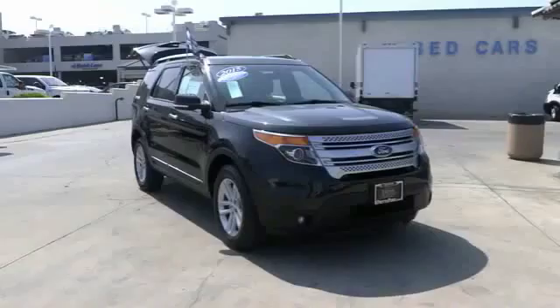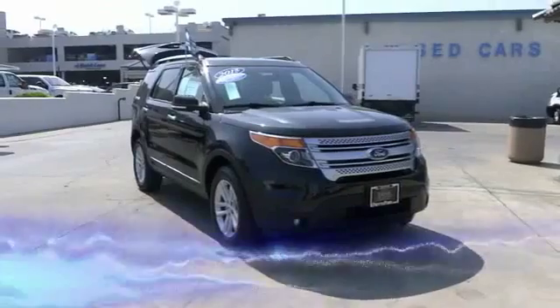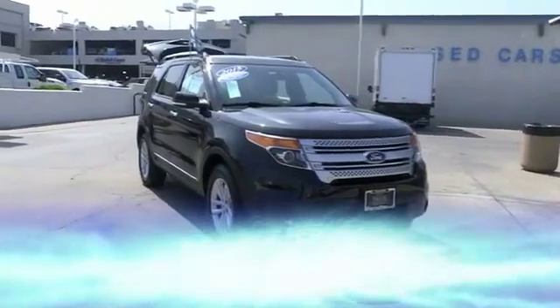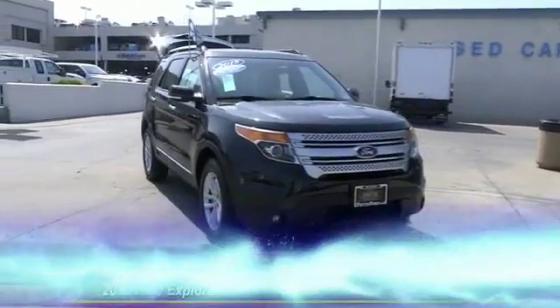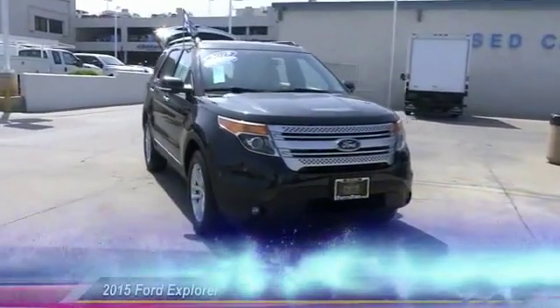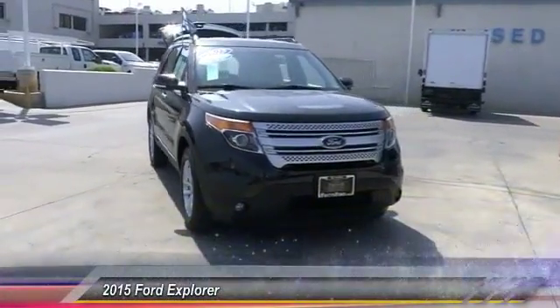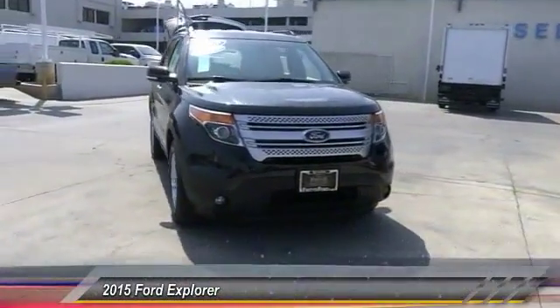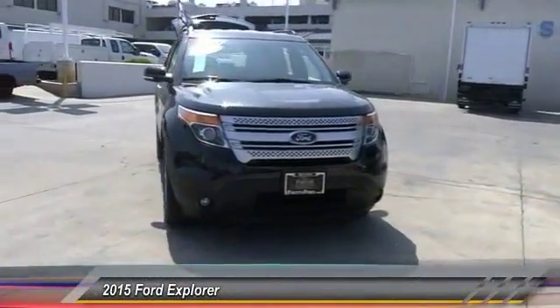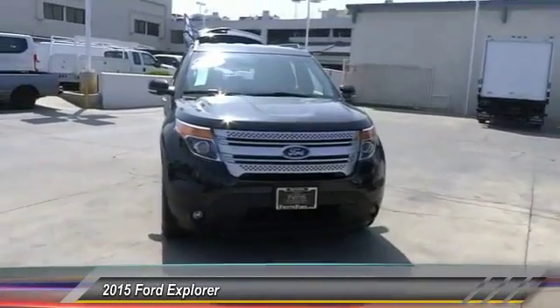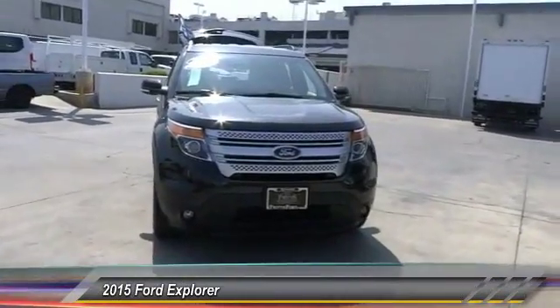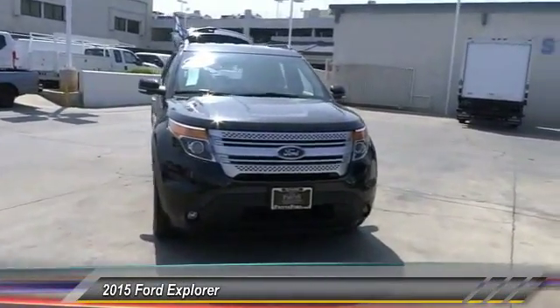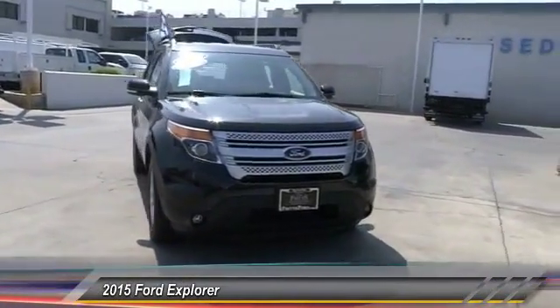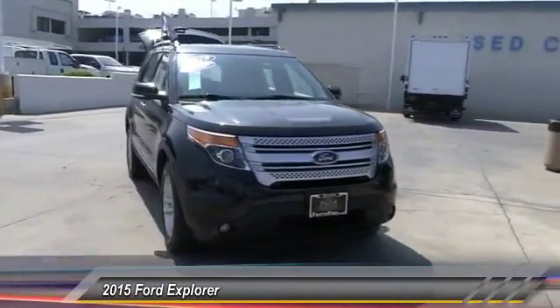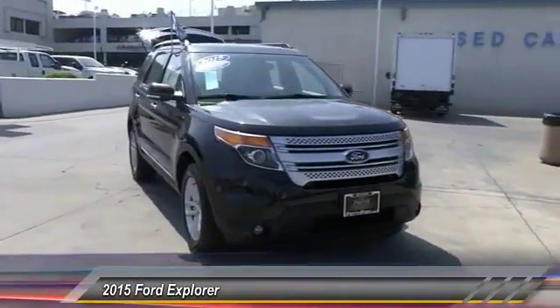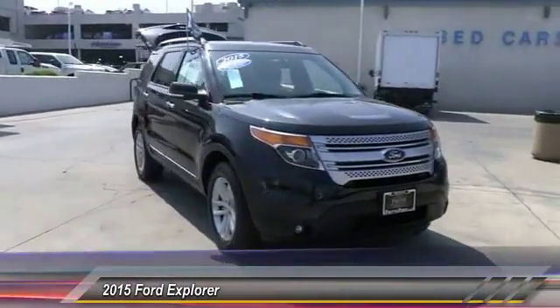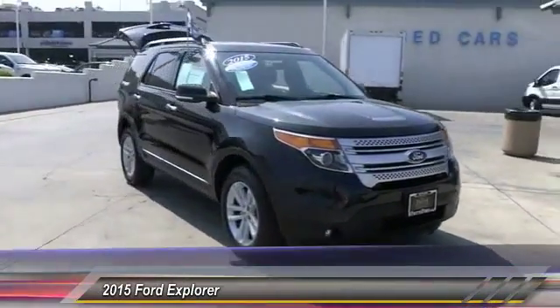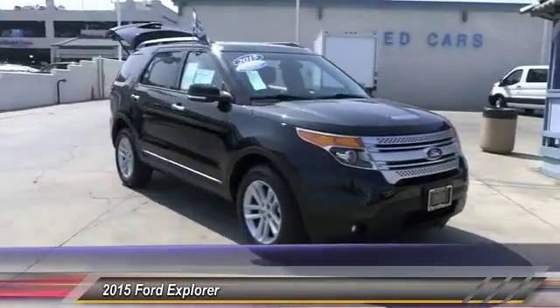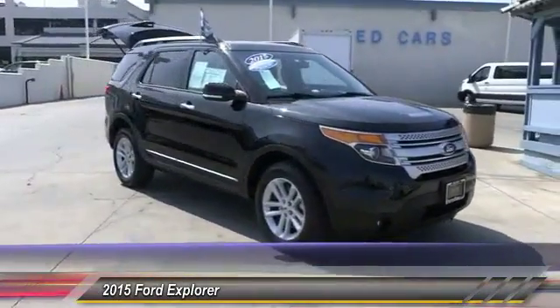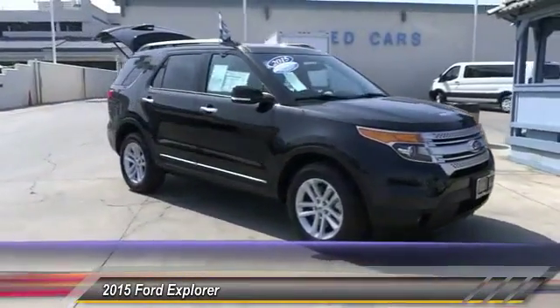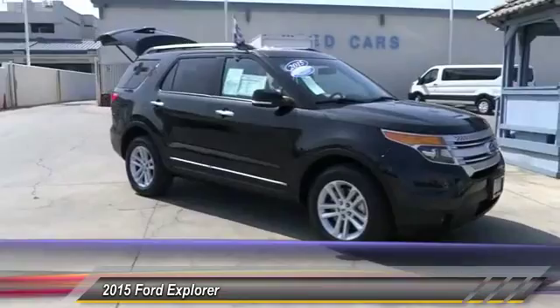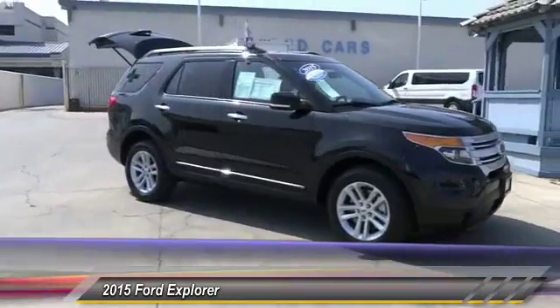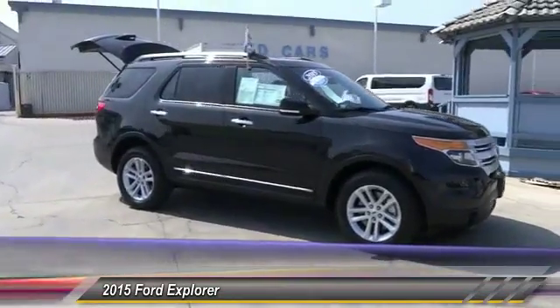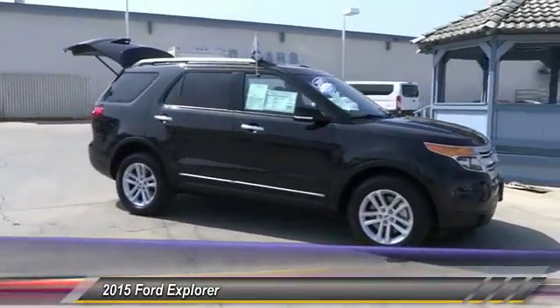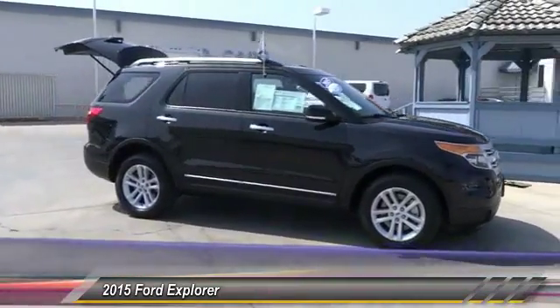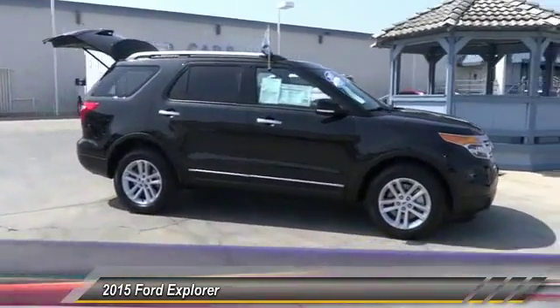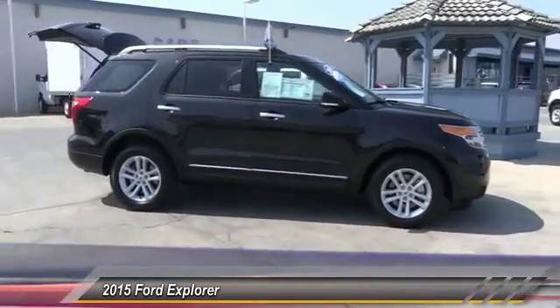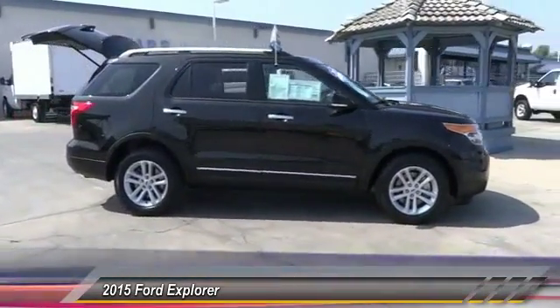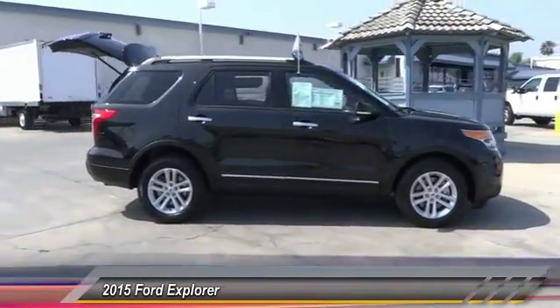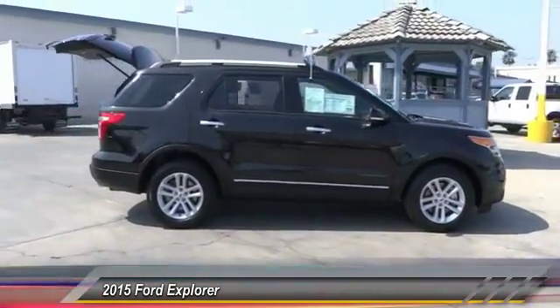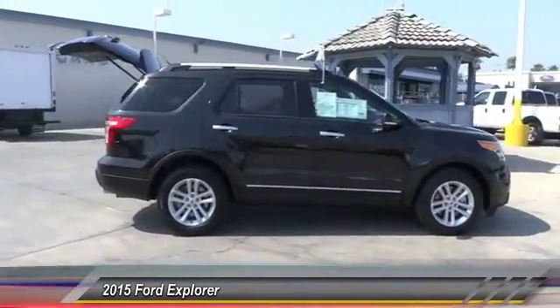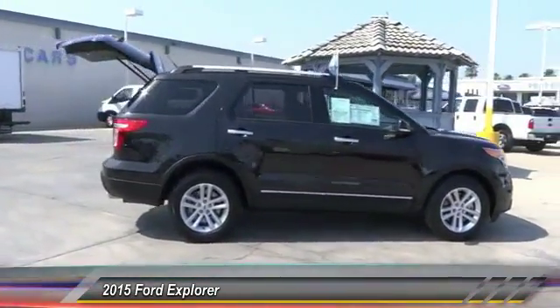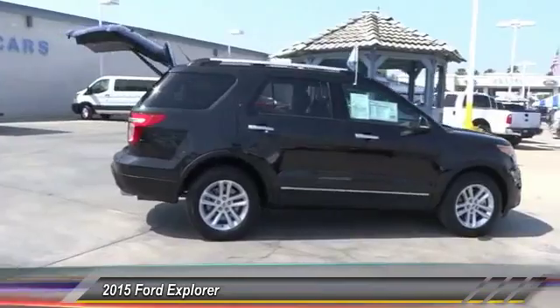The 2015 Explorer. You've got a lot of capabilities to call on in a Ford Explorer. Don't underestimate your choices. And is priced below $35,000. This vehicle has less than 35,000 miles.